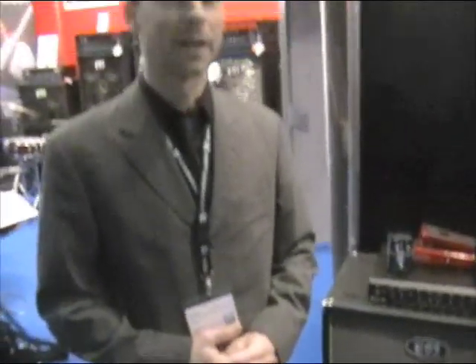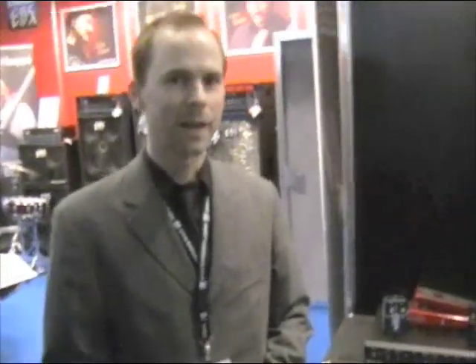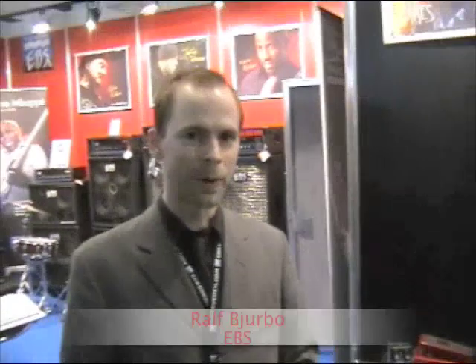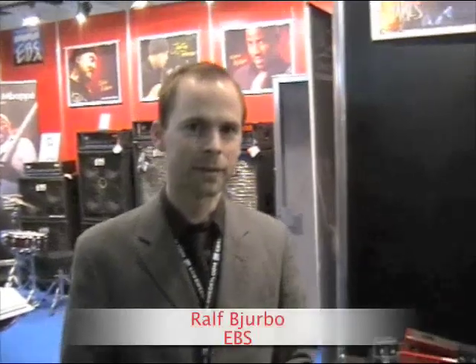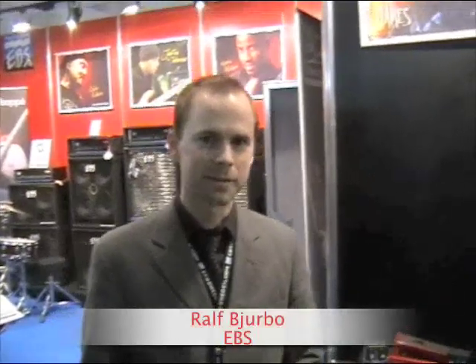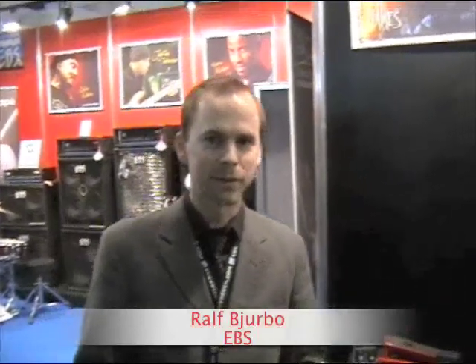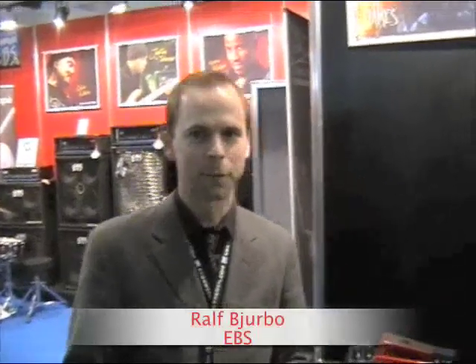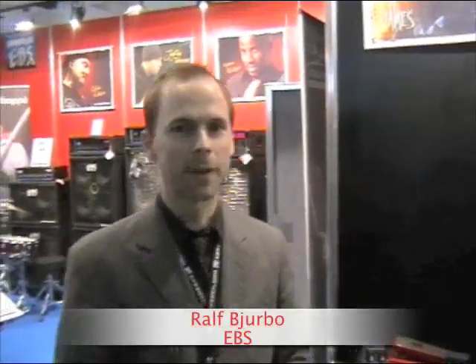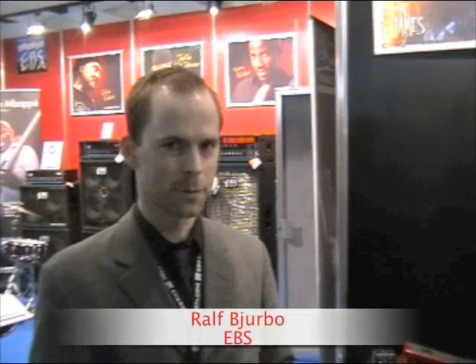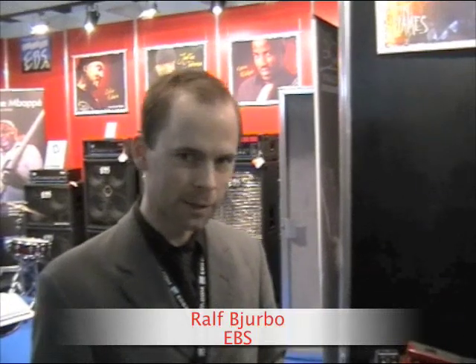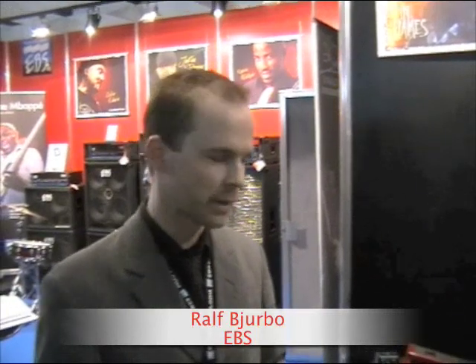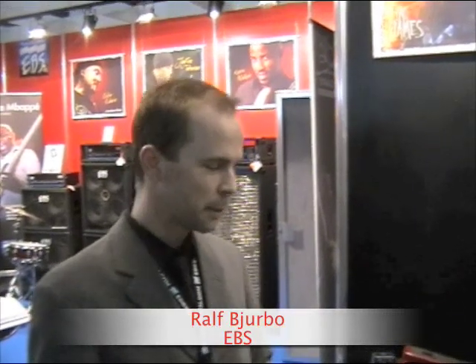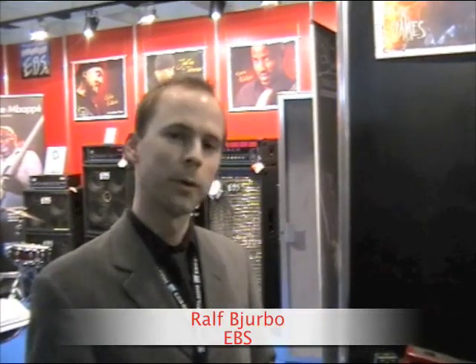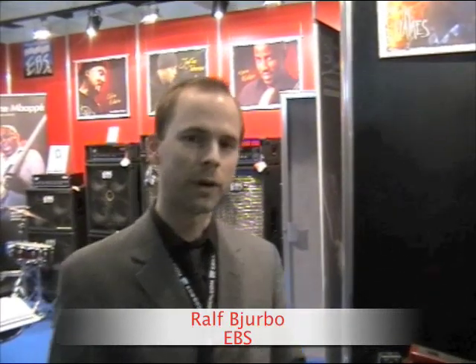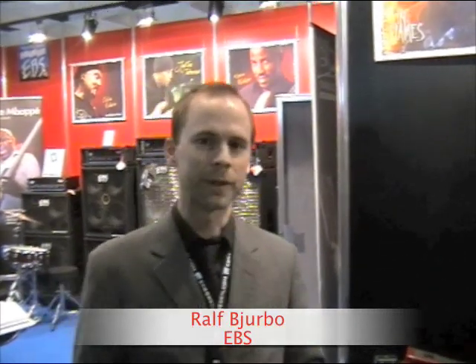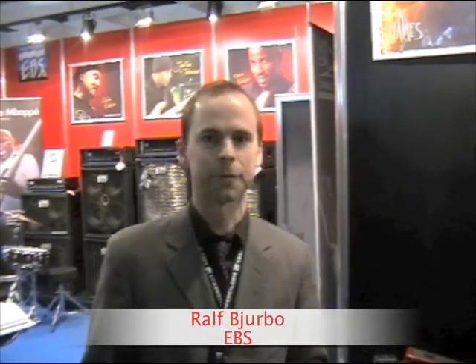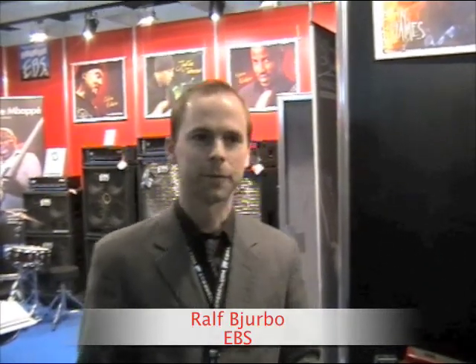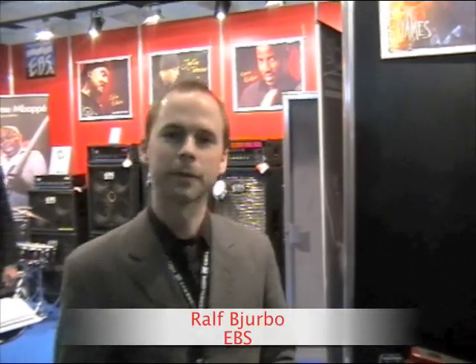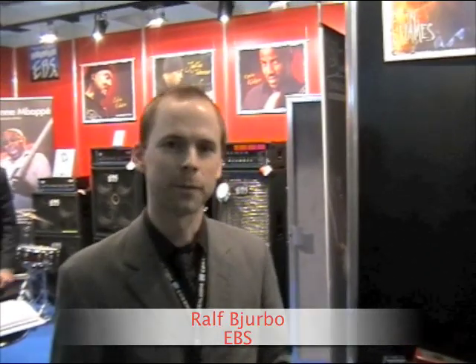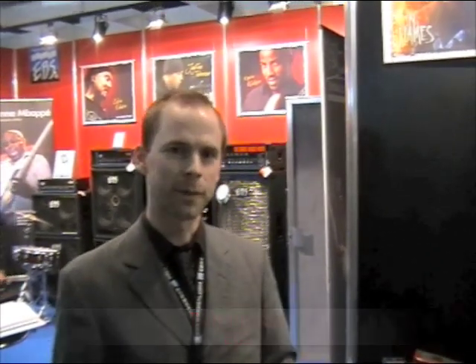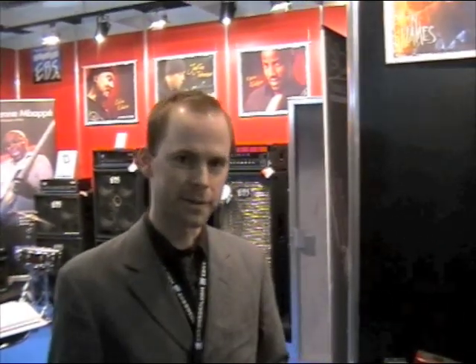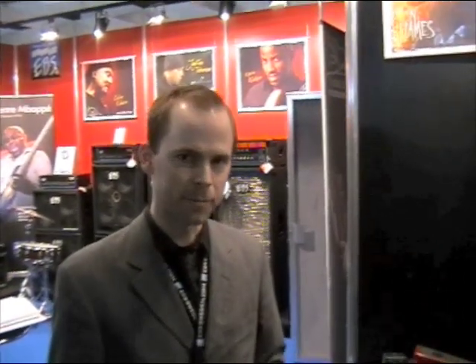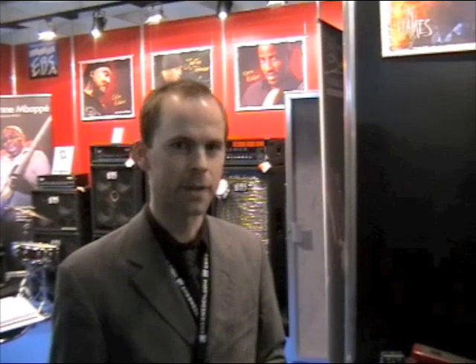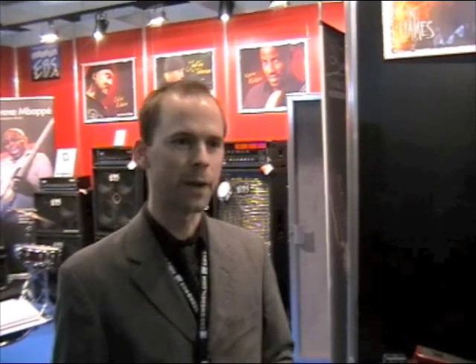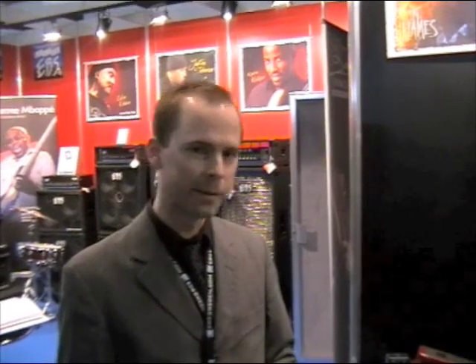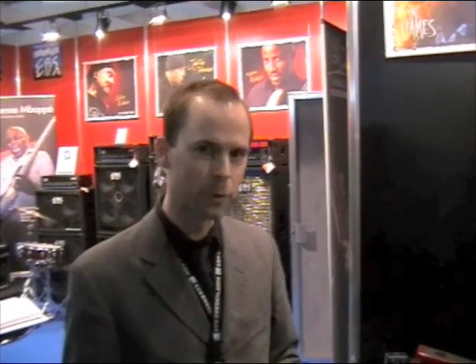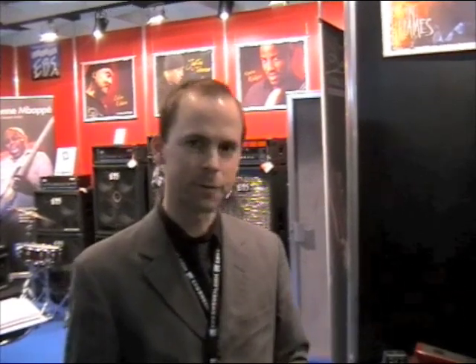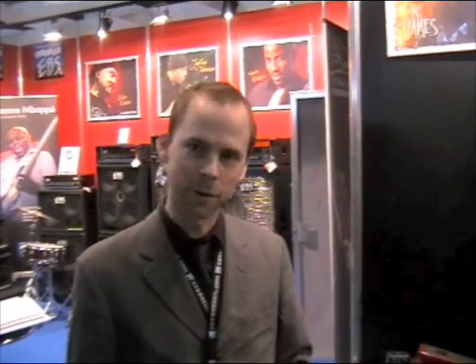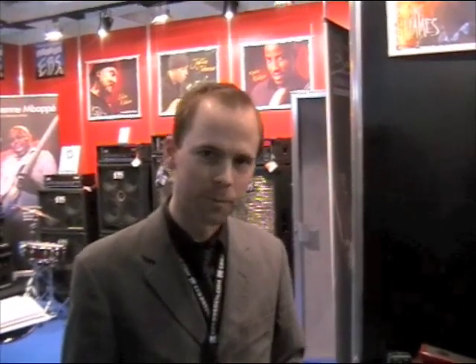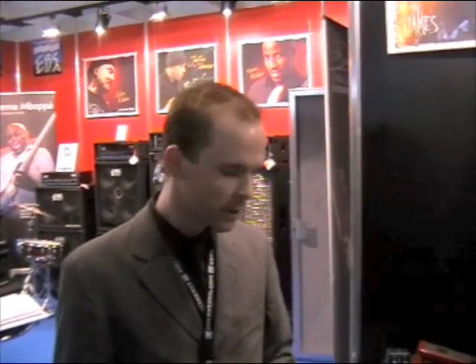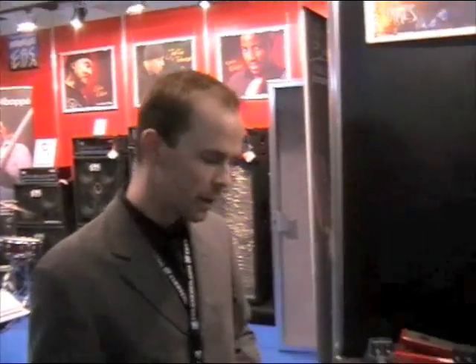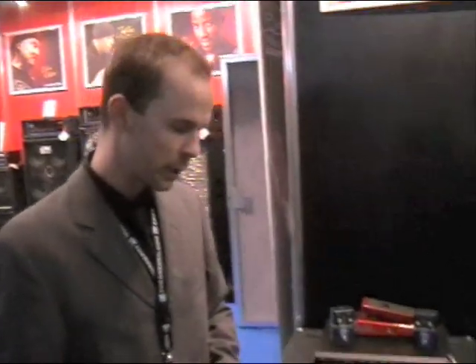Hi everyone, this is Ralf from EBS Sweden. We're doing our 20th Musikmesse this year and we have plenty of new stuff to show you.